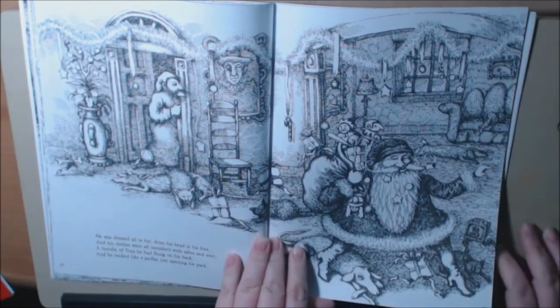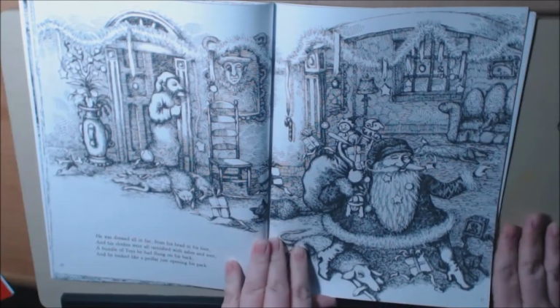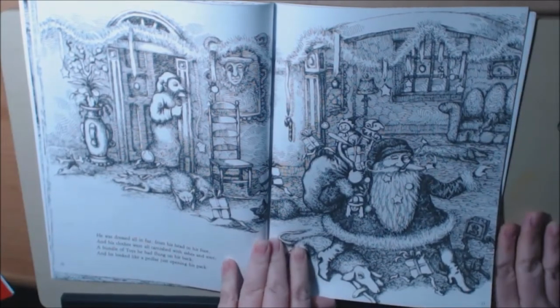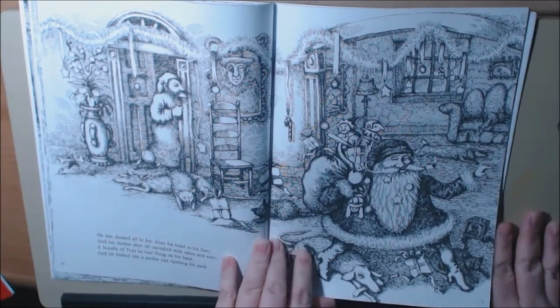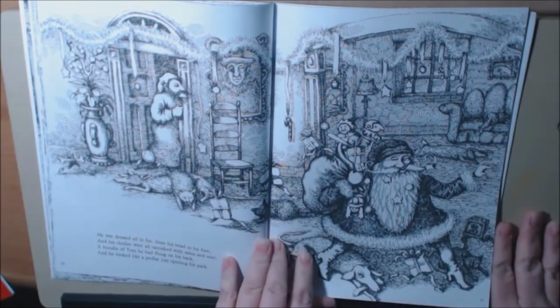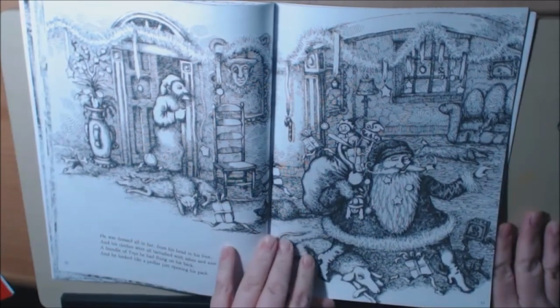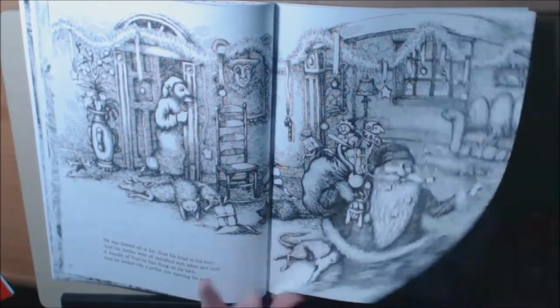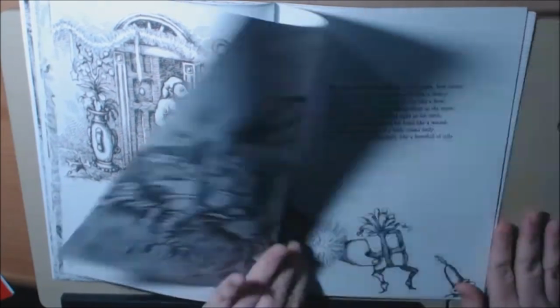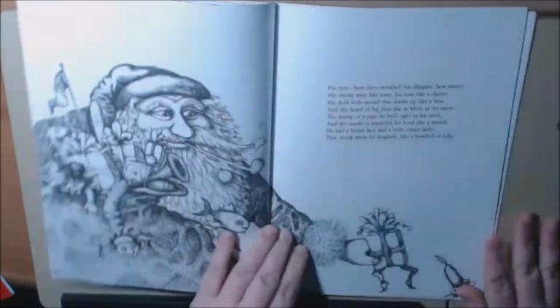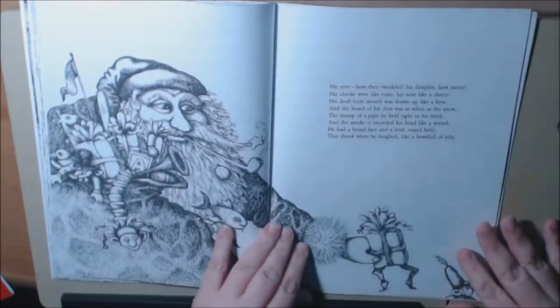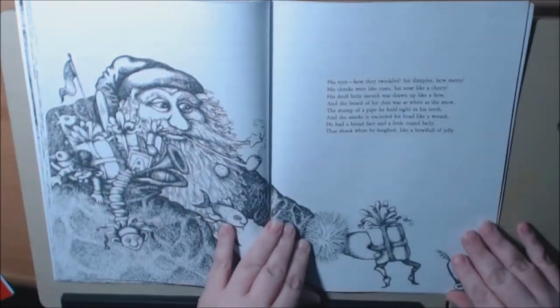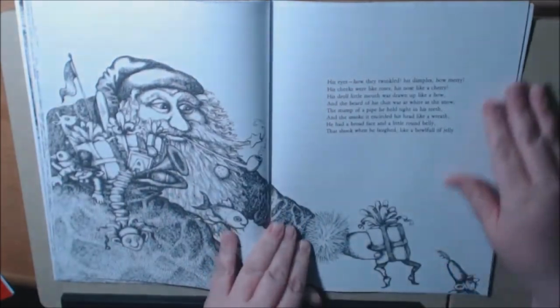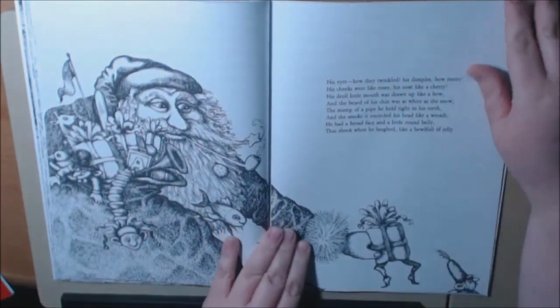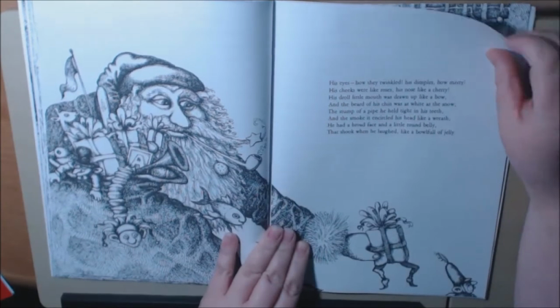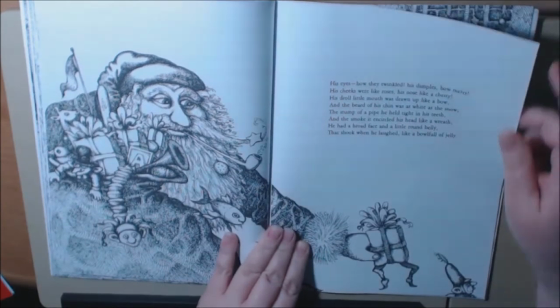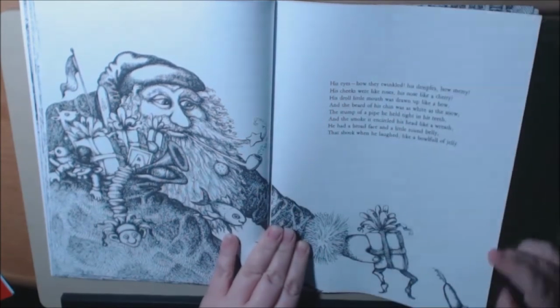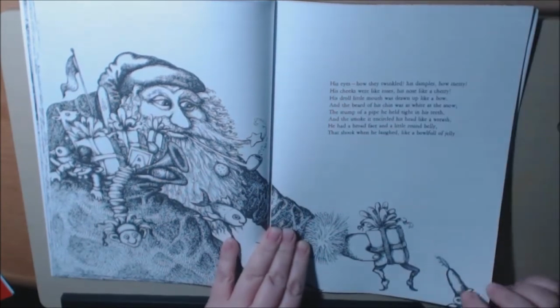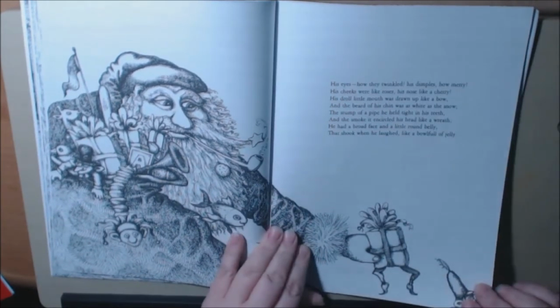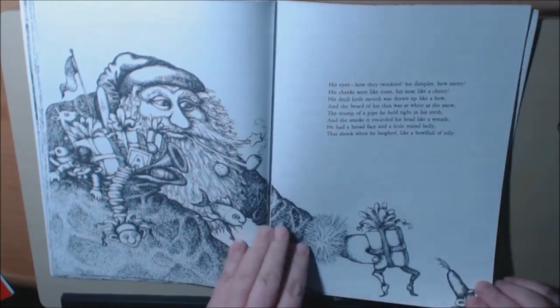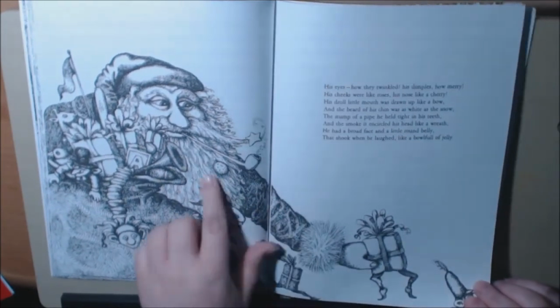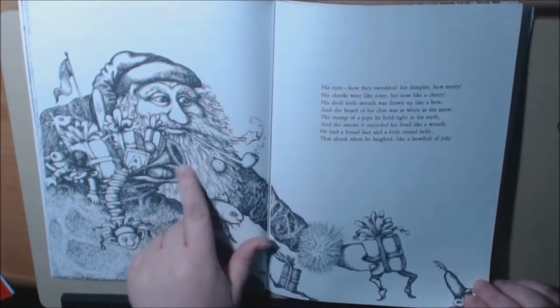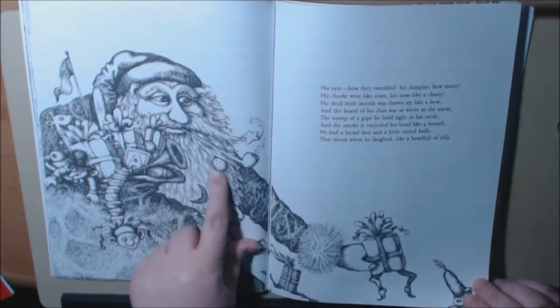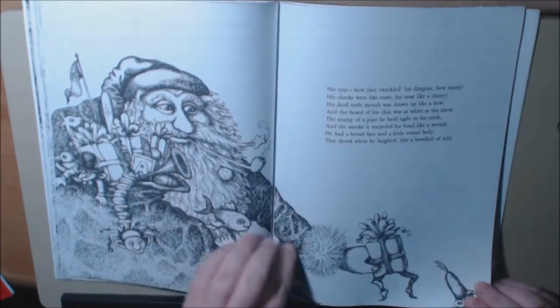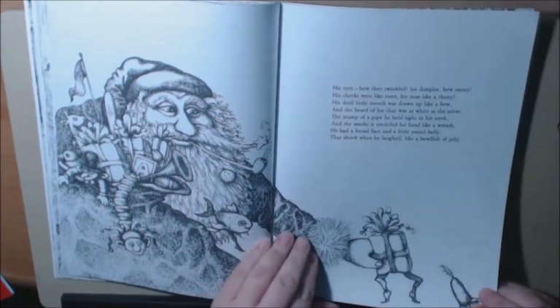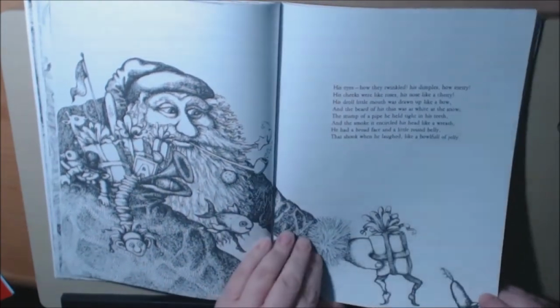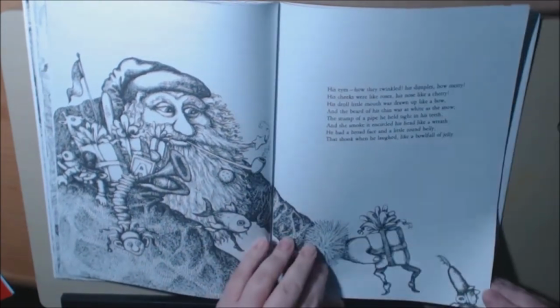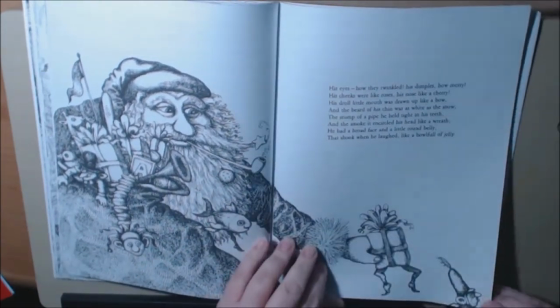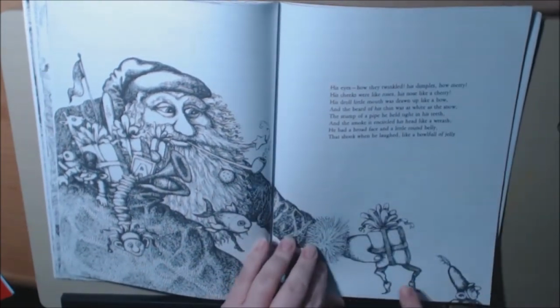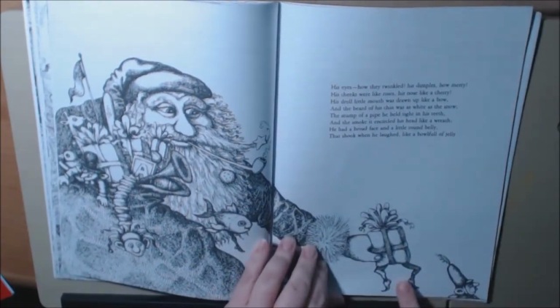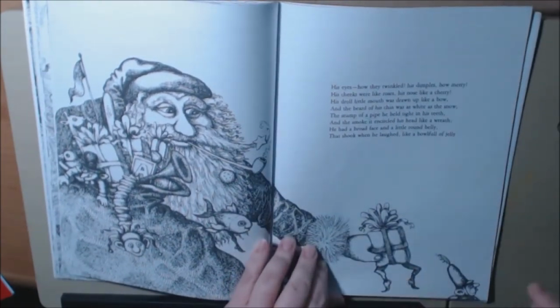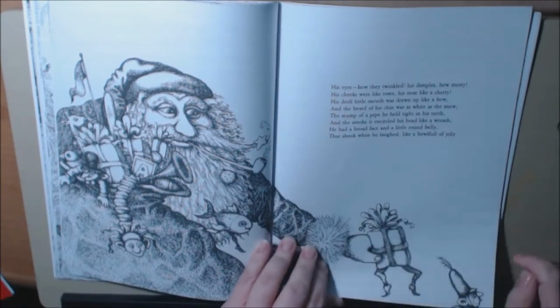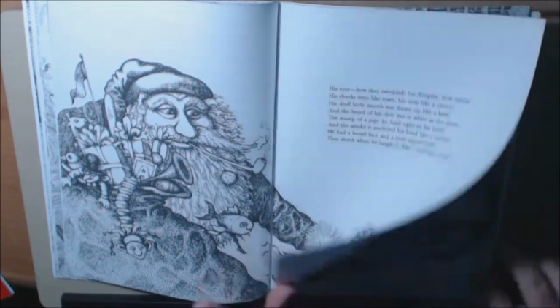This page is so pretty. I love Santa — Santa's got ornaments in his beard. The little elf — I love it.